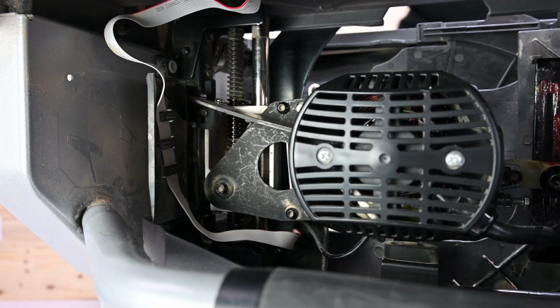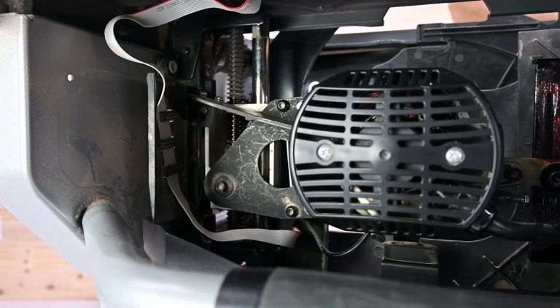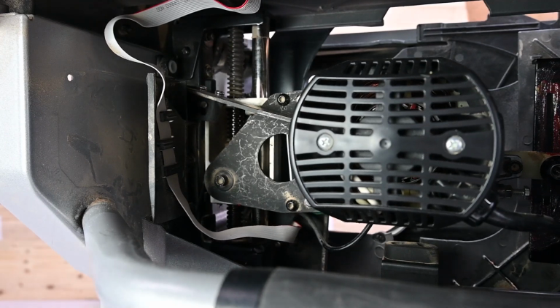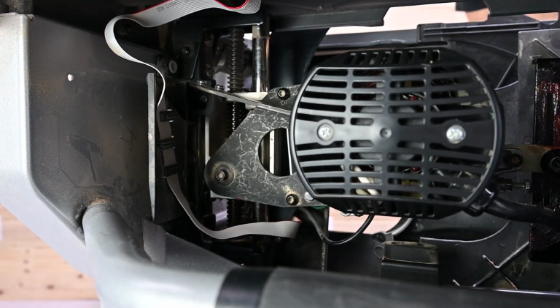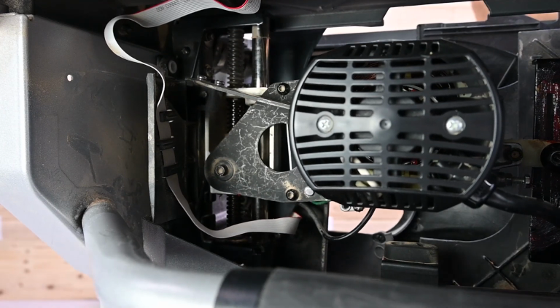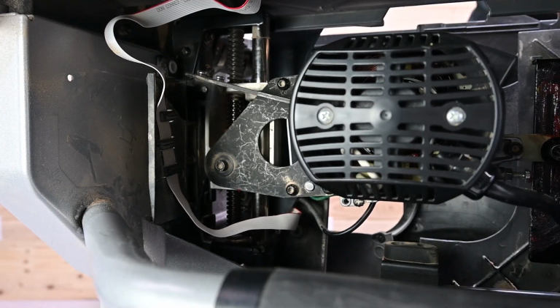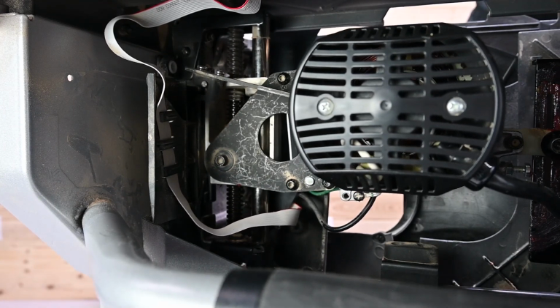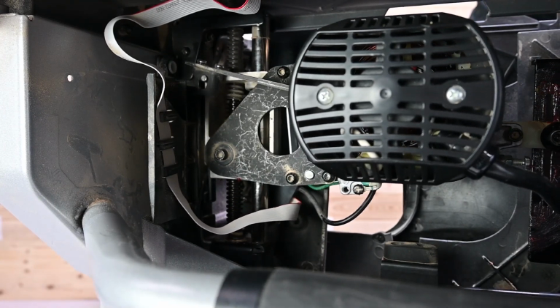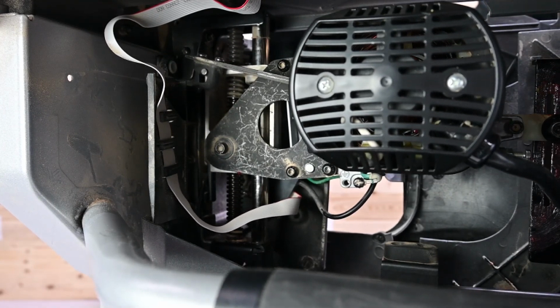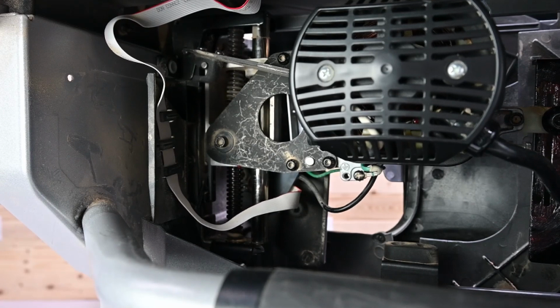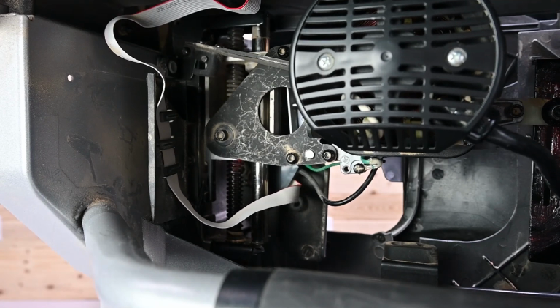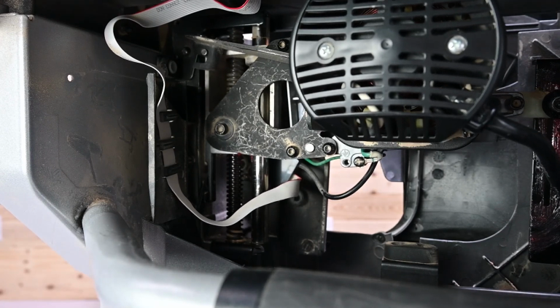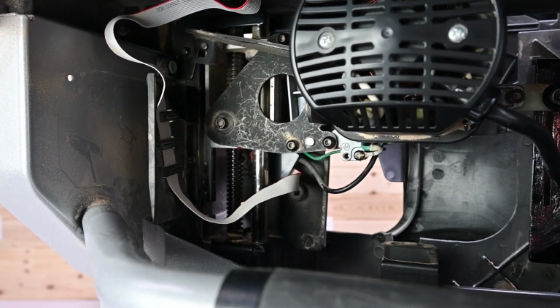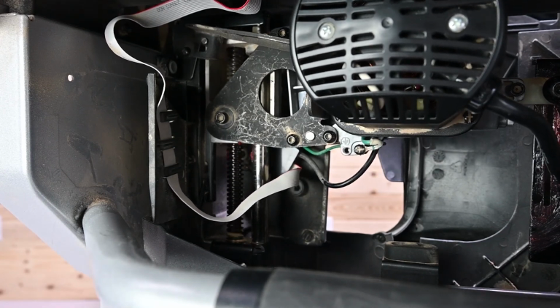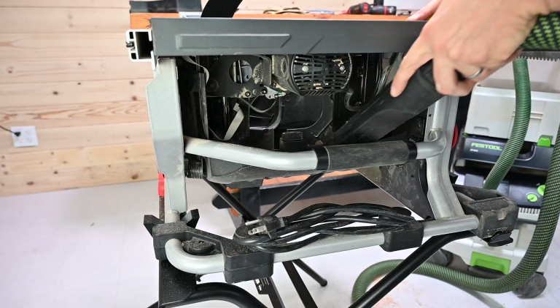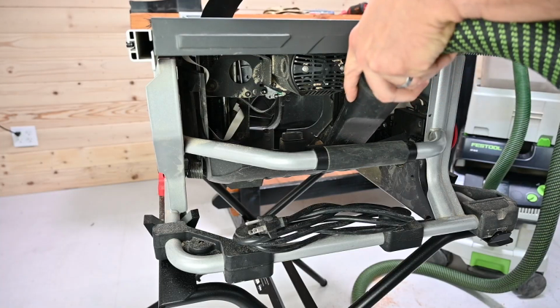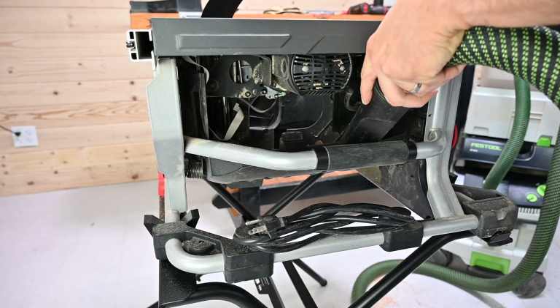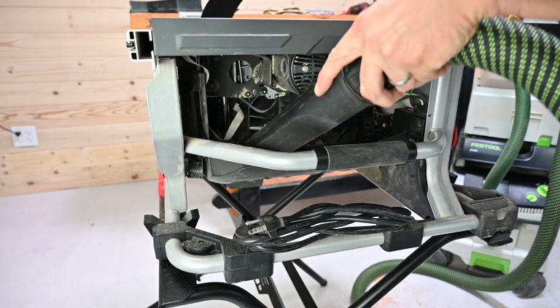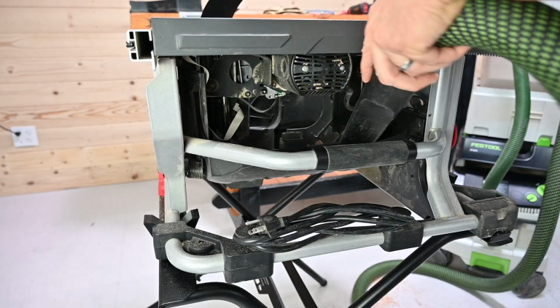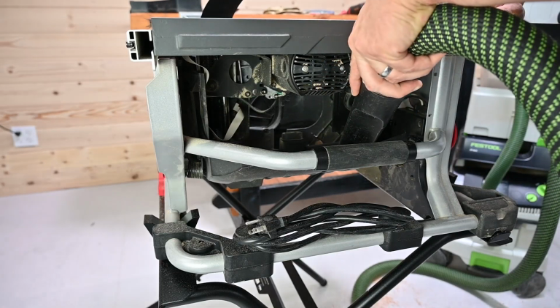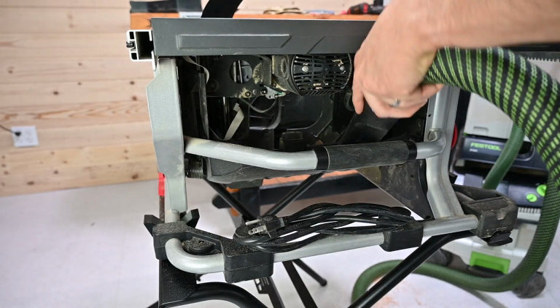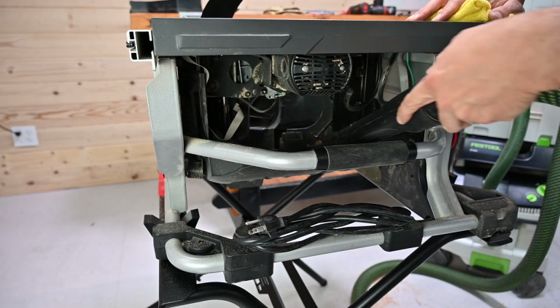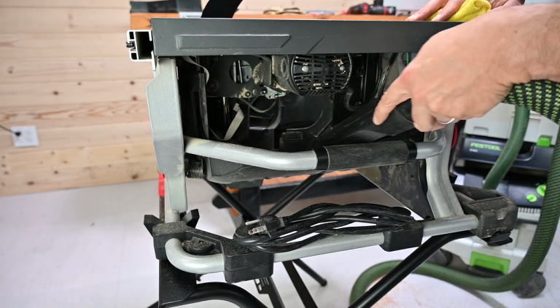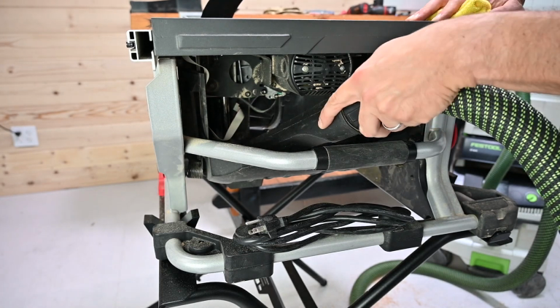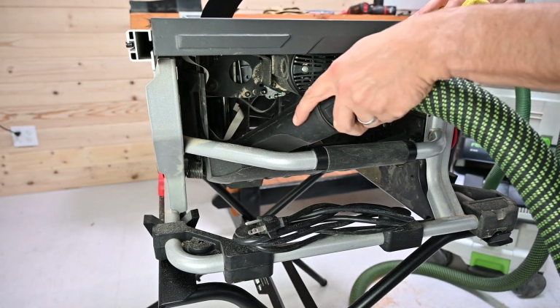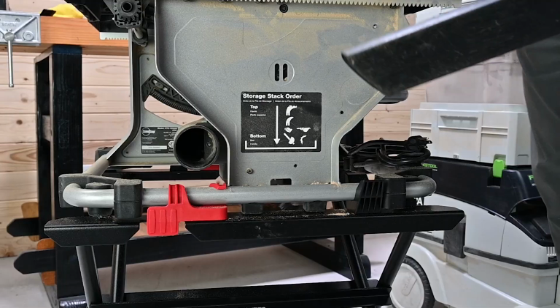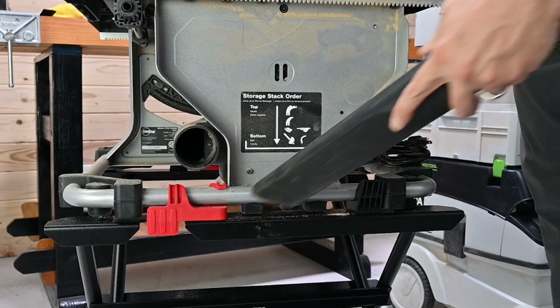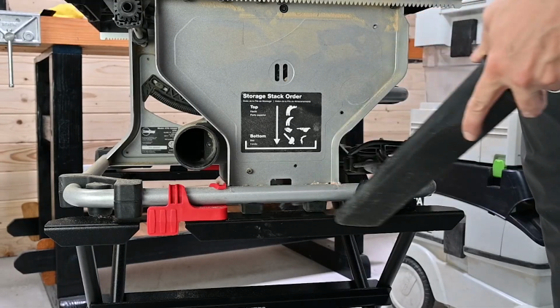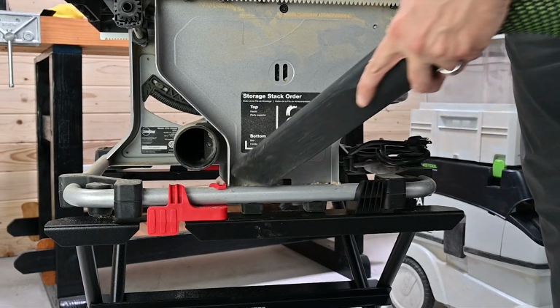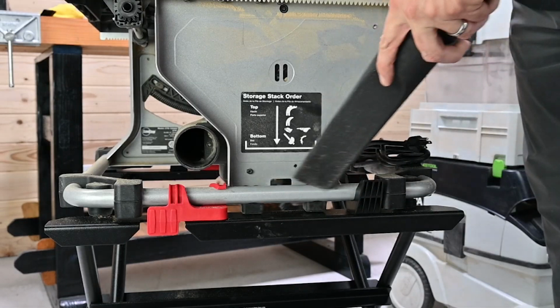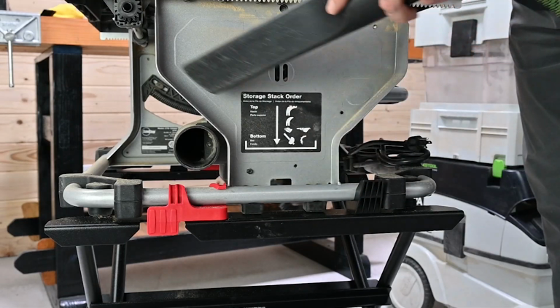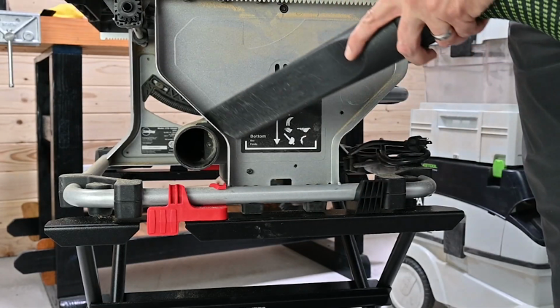Raise the blade to the maximum blade height. Vacuum out any dust buildup around the motor housing and covers. Use a brush or rag and vacuum to clear out built-up dust from the dust extraction port.